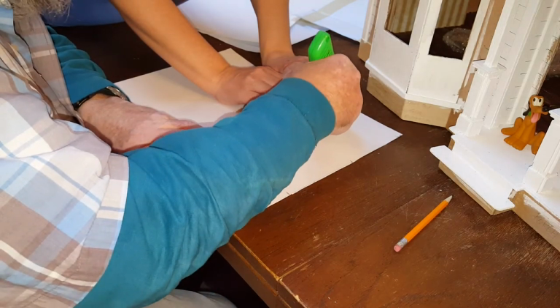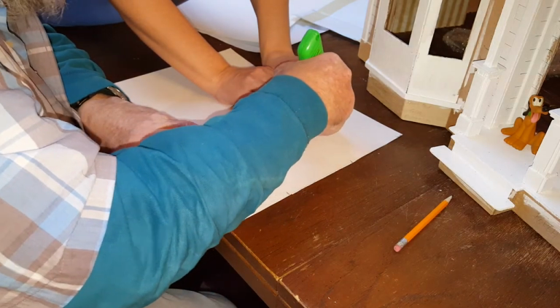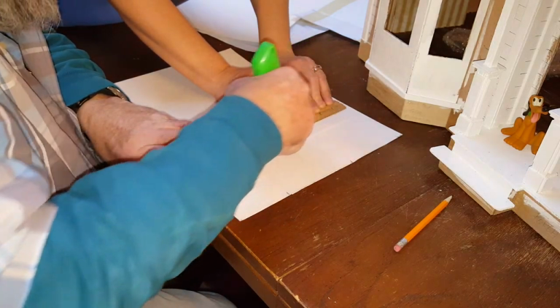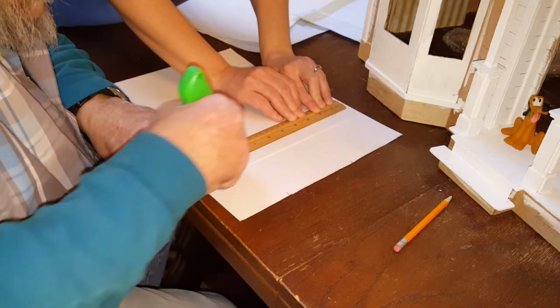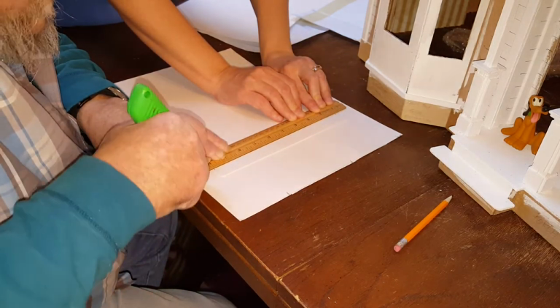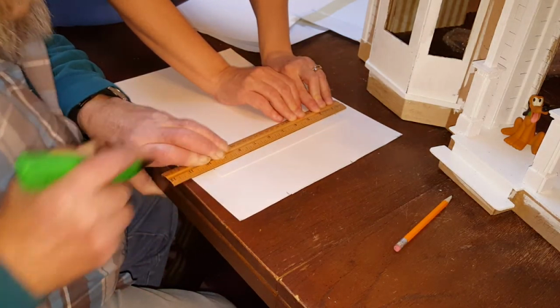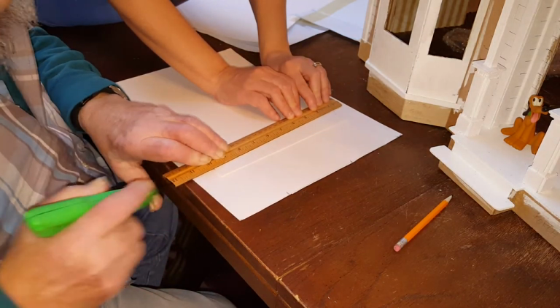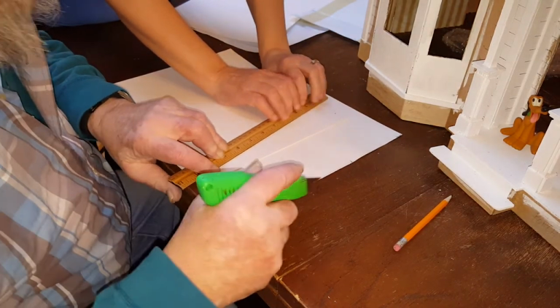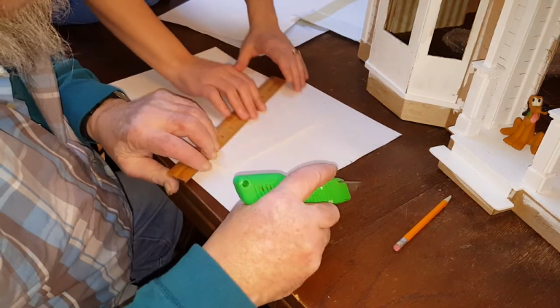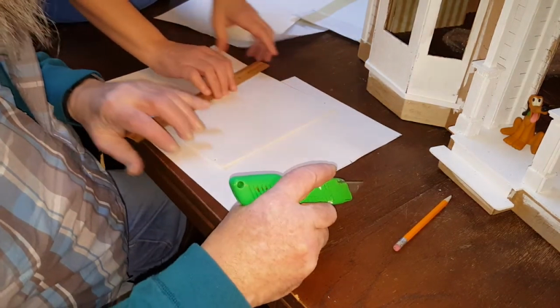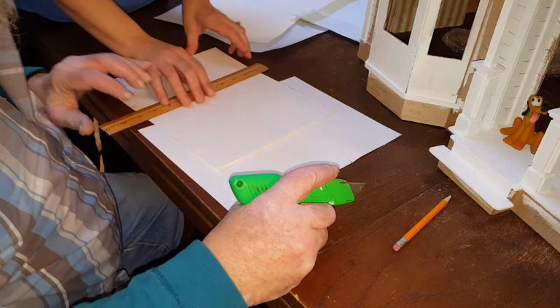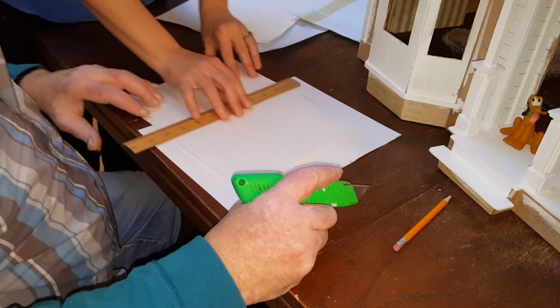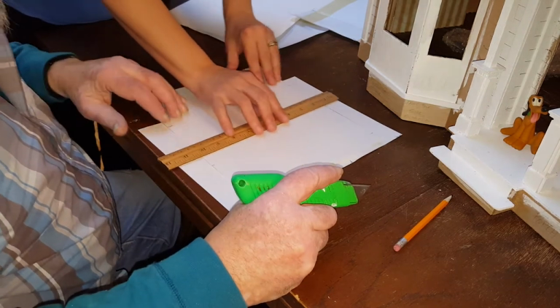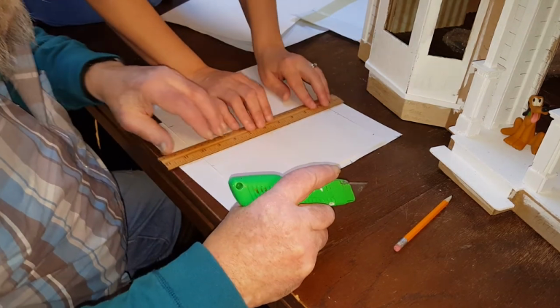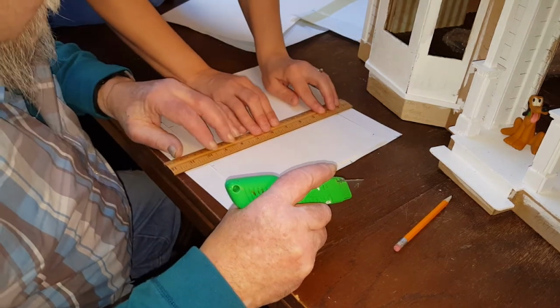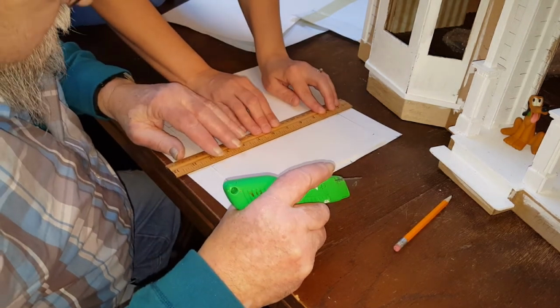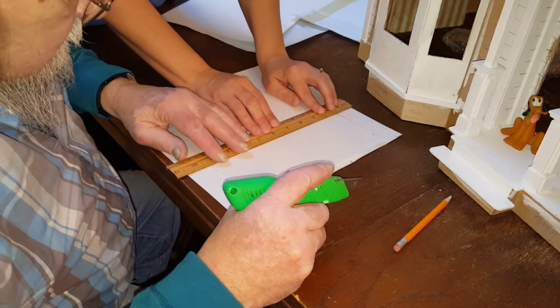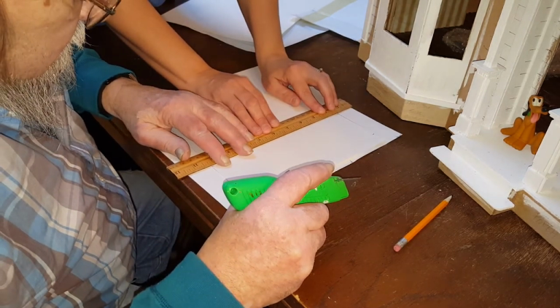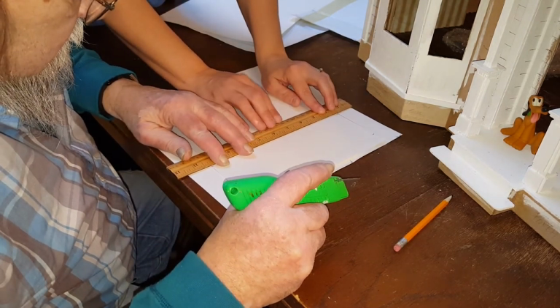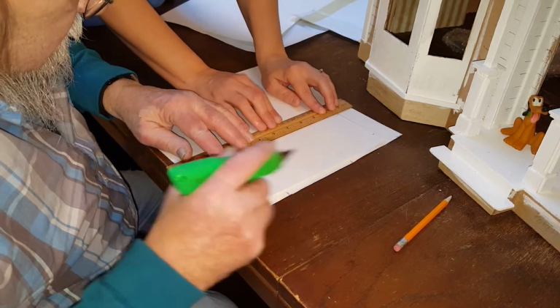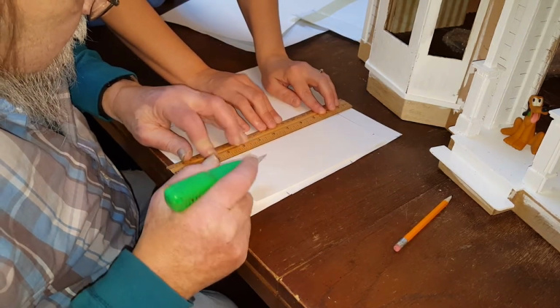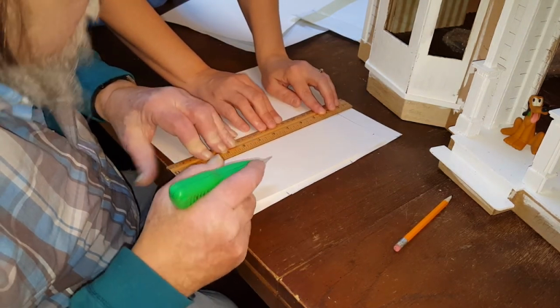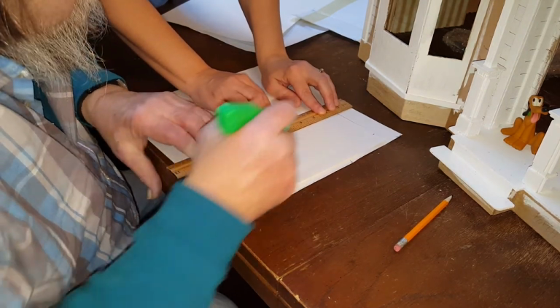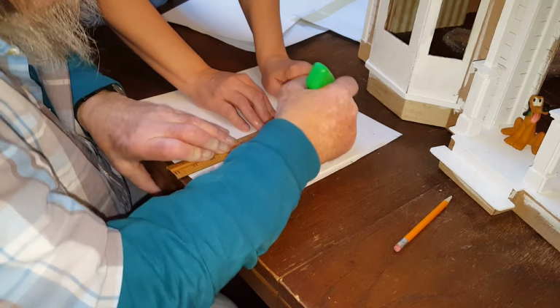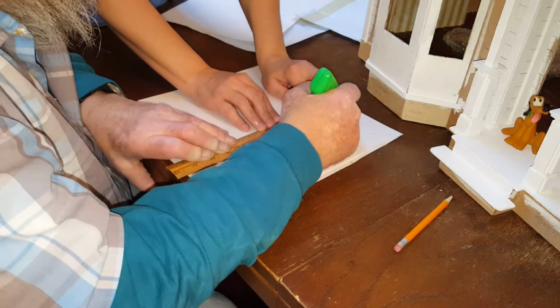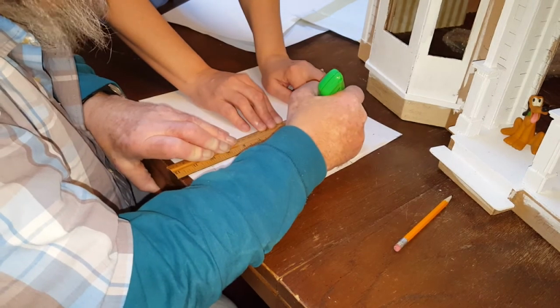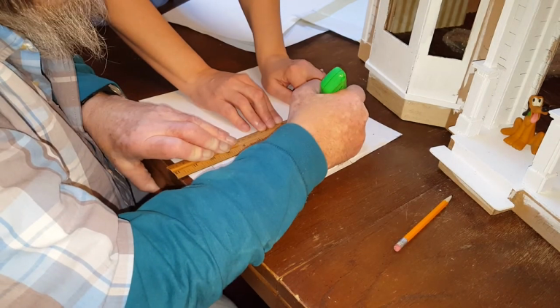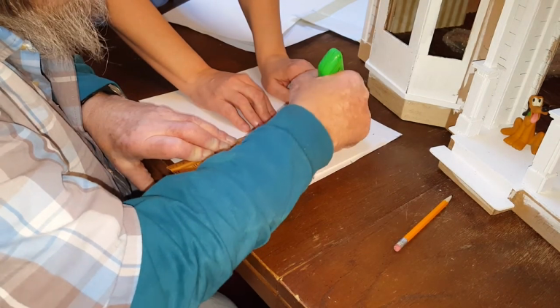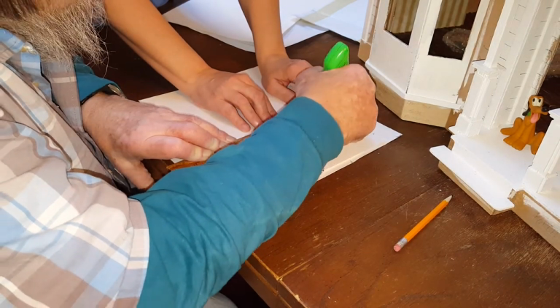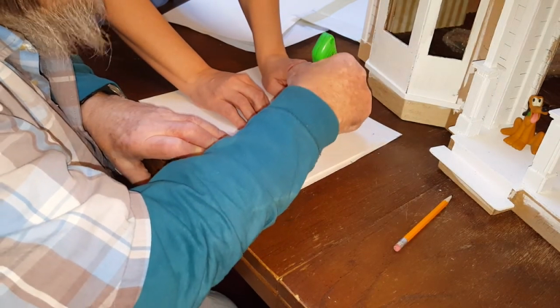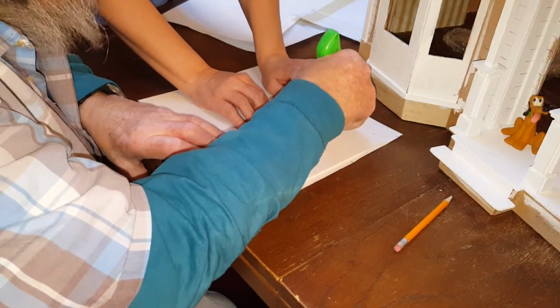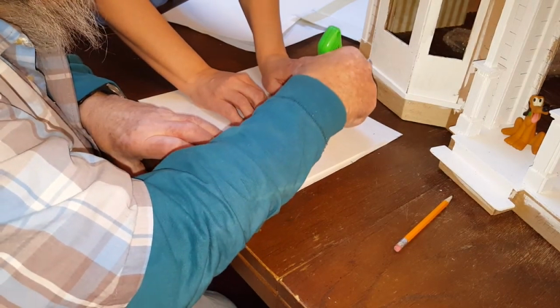It's always good to have somebody to help you hold it because otherwise it could possibly move. Score the back edge very lightly. There you go — one line. You're not cutting through the paper.